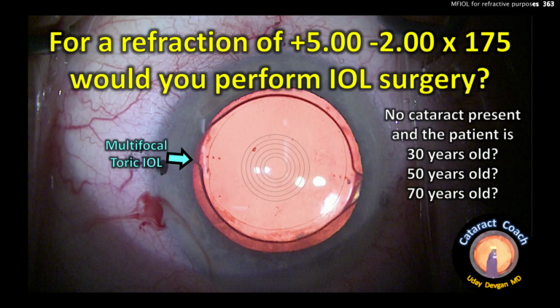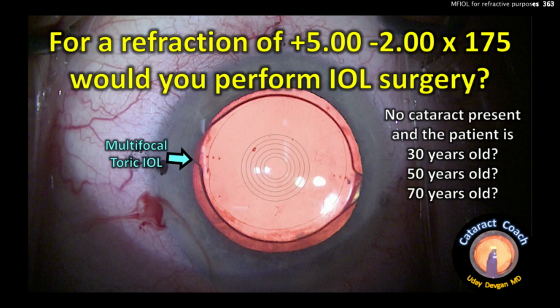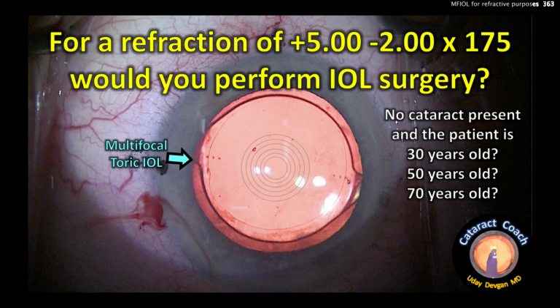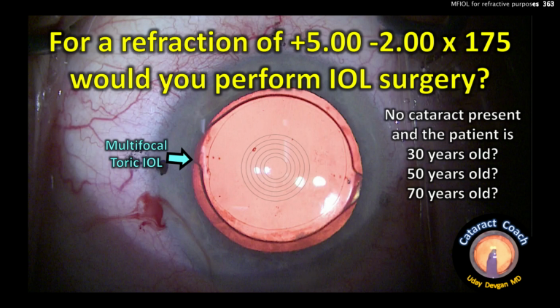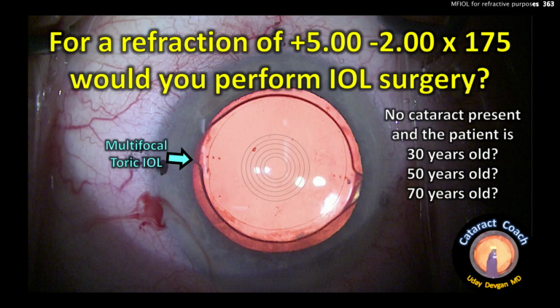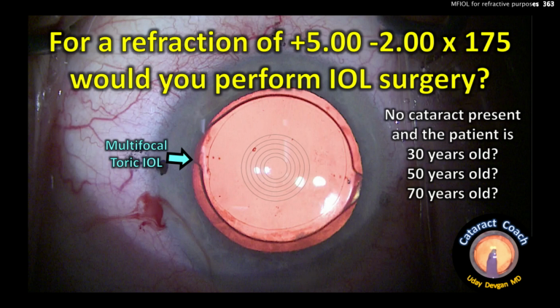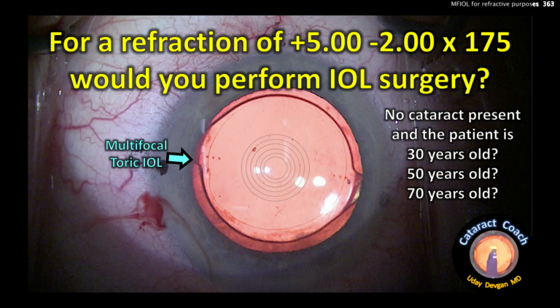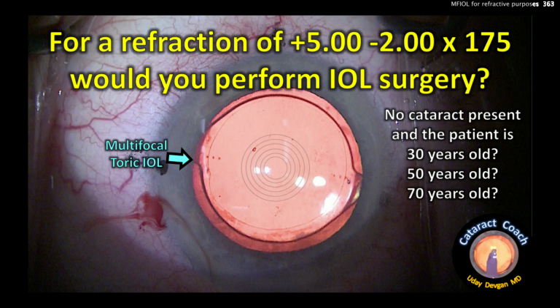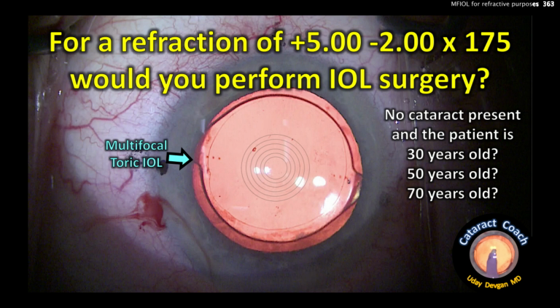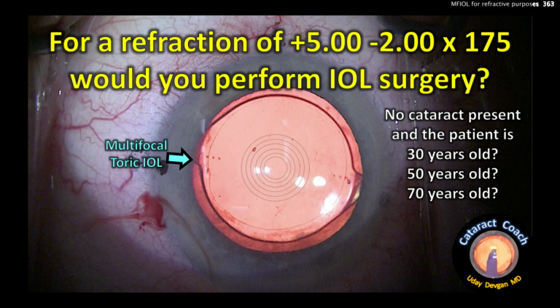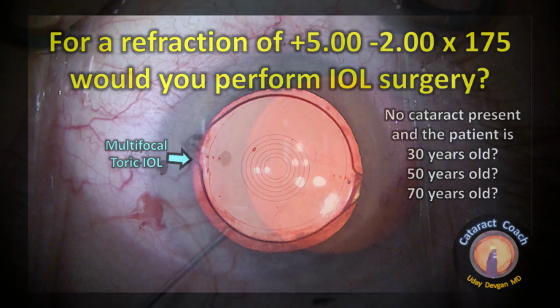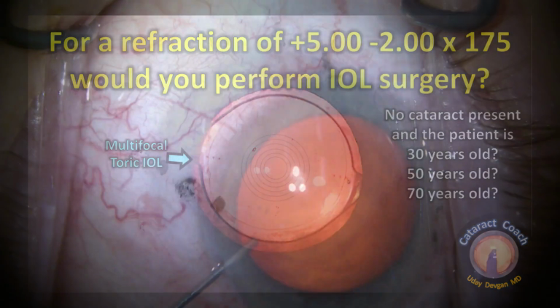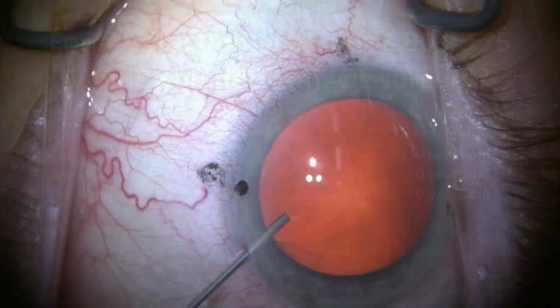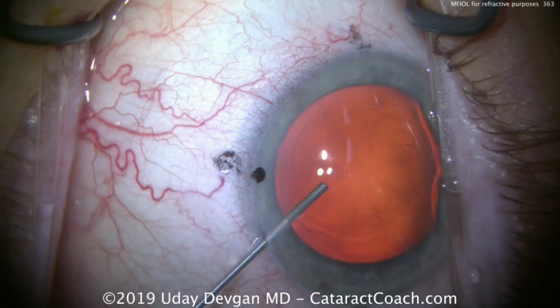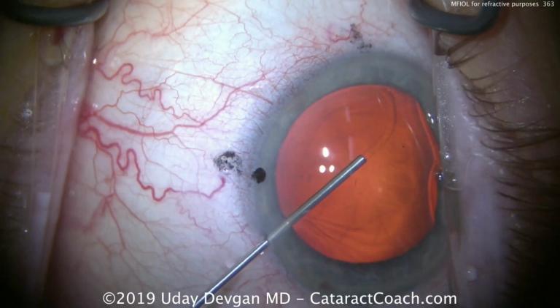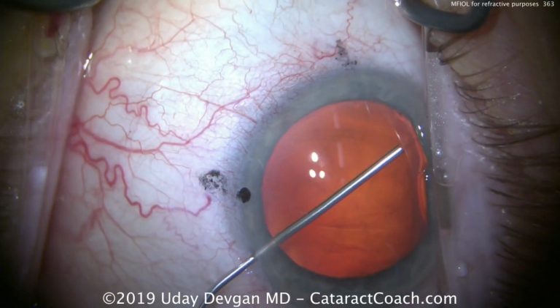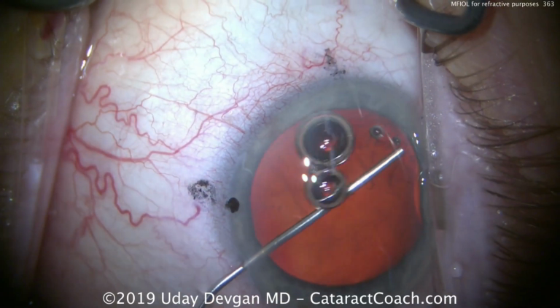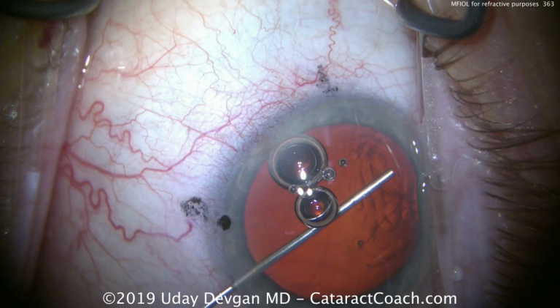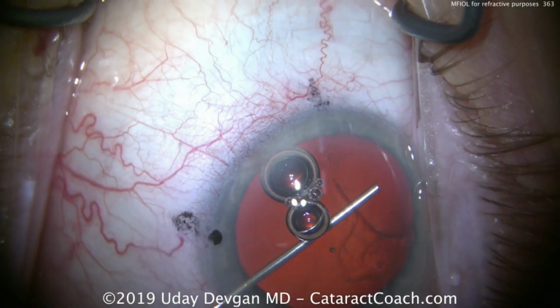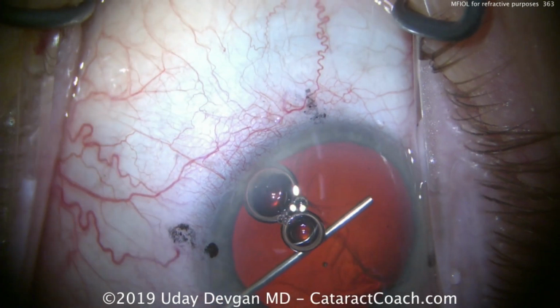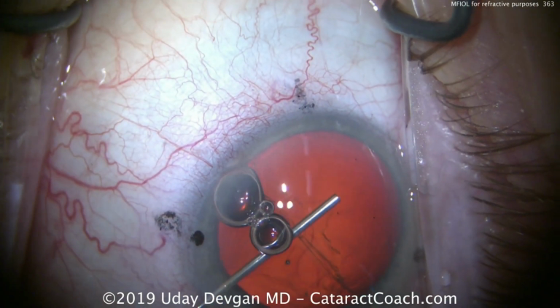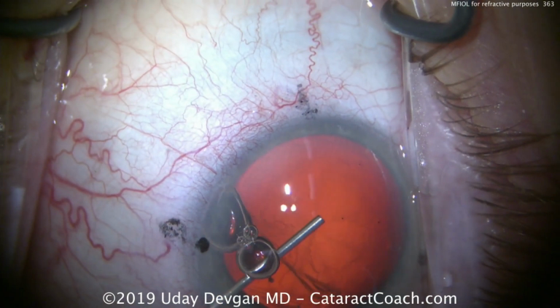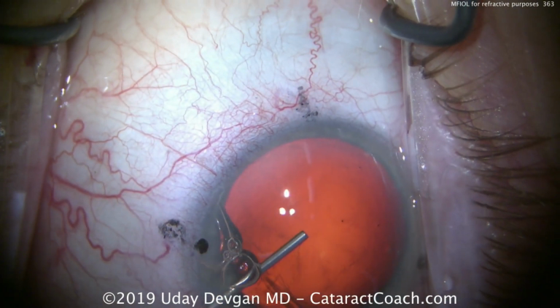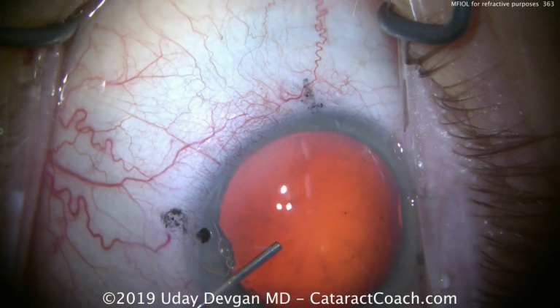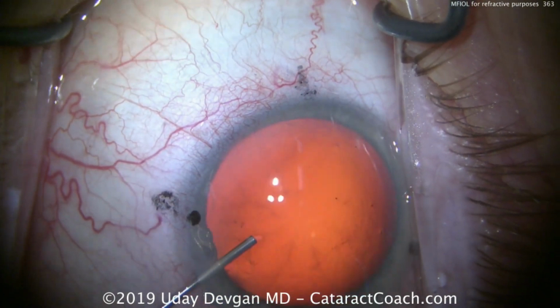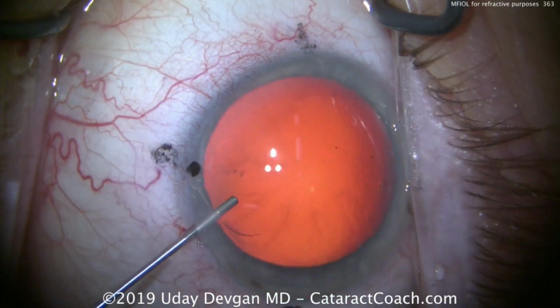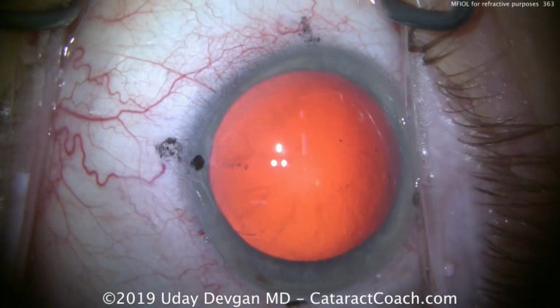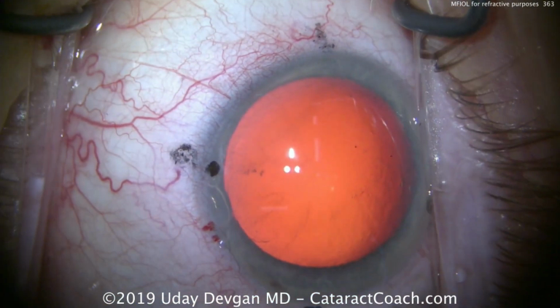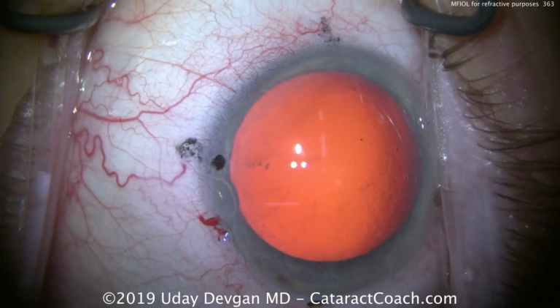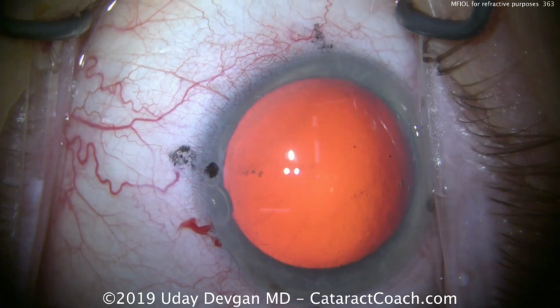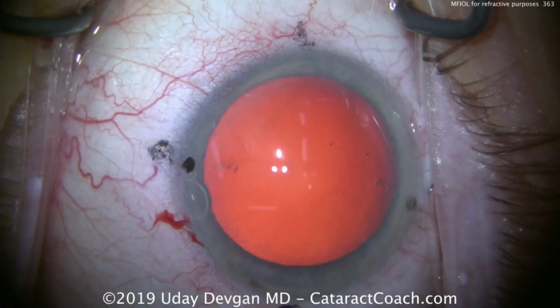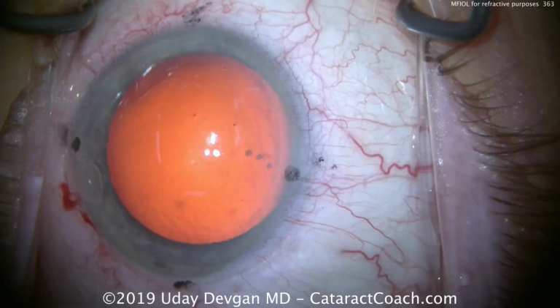For a refraction that's hyperopic with astigmatism, would you perform the eye wall surgery? Remember, there's no cataract present. So the question is, should we do a refractive lens exchange on someone just to treat a refractive error?